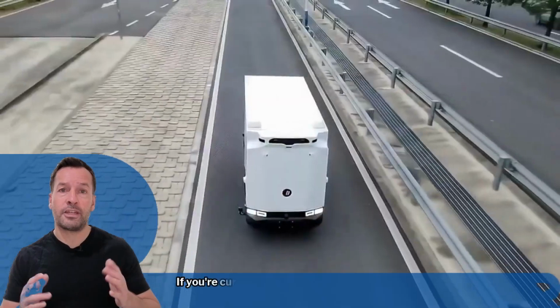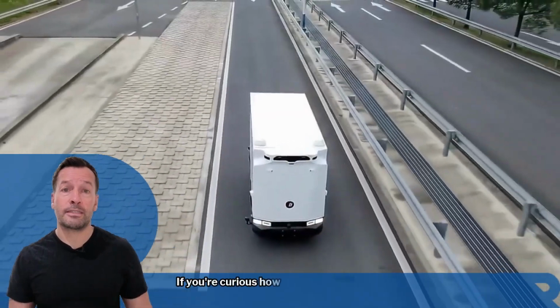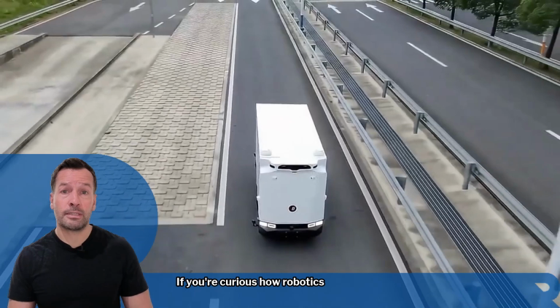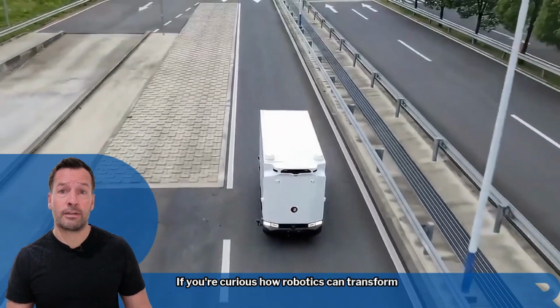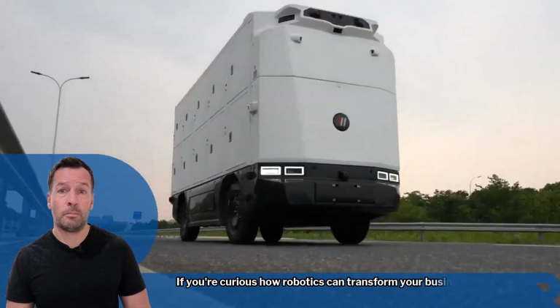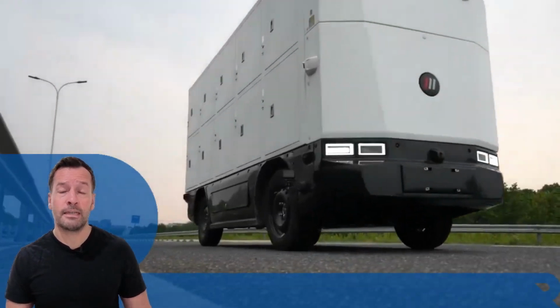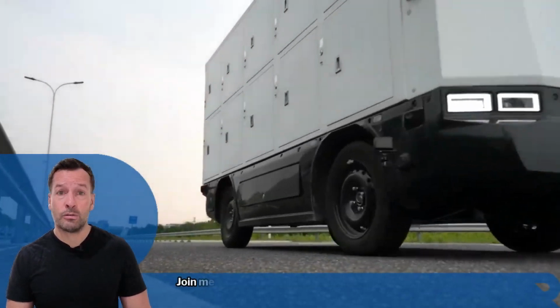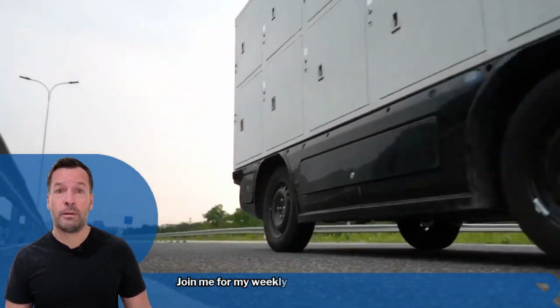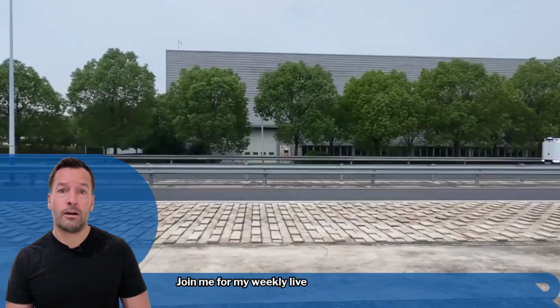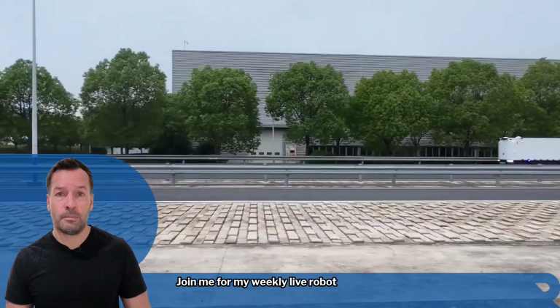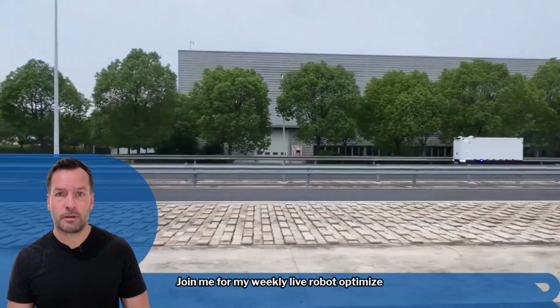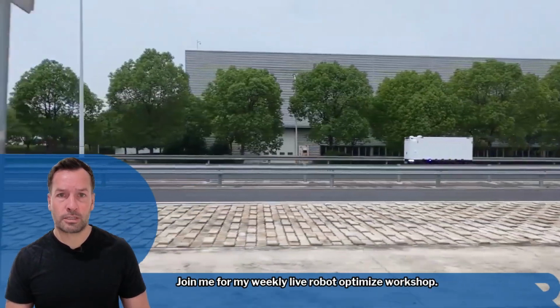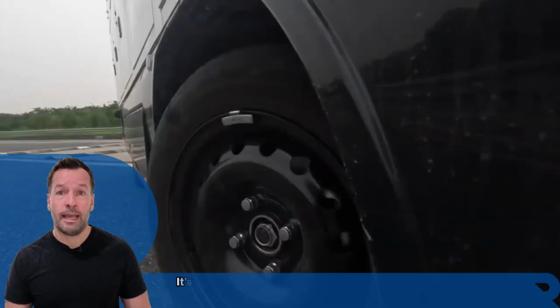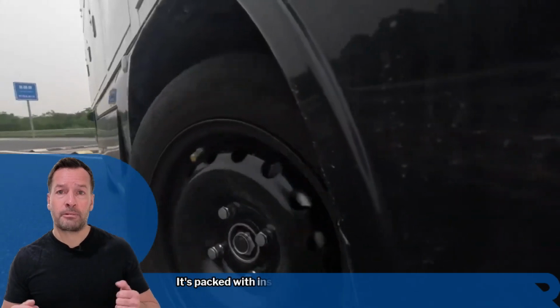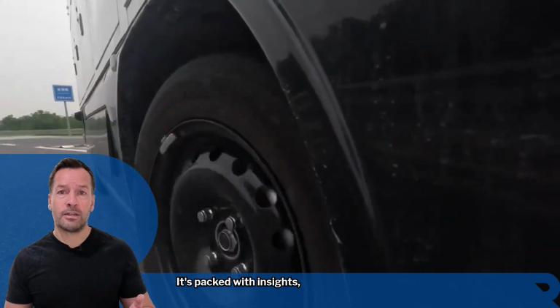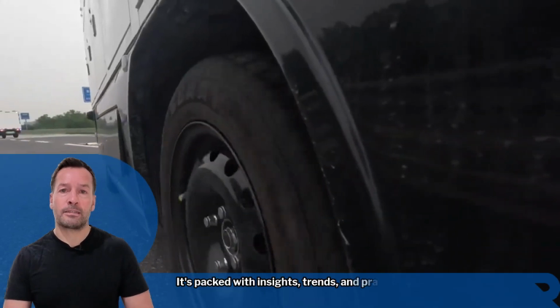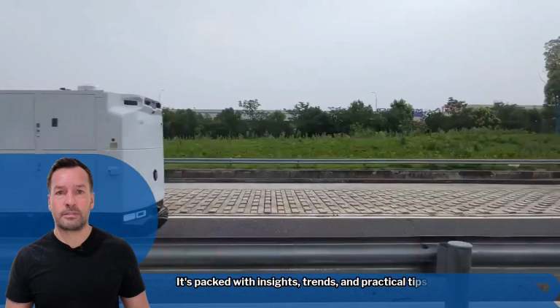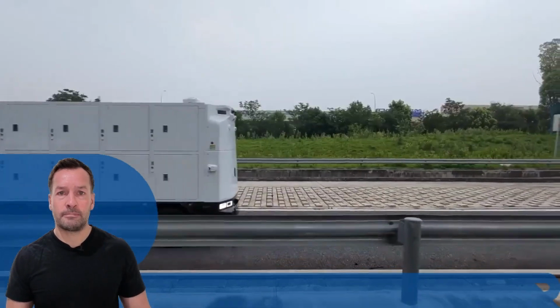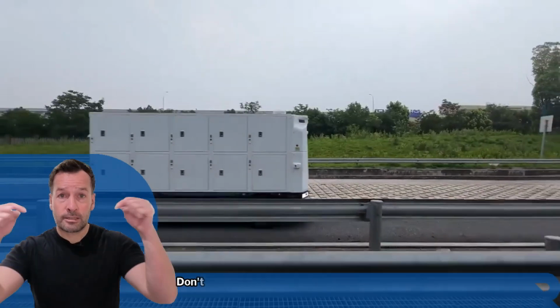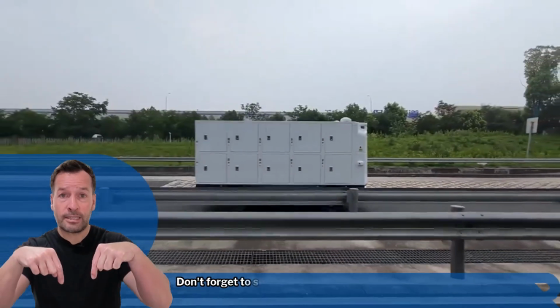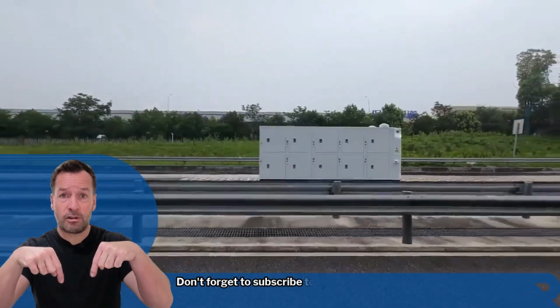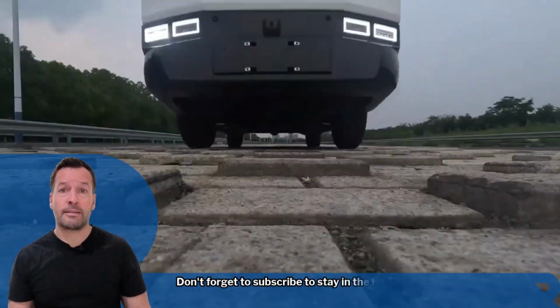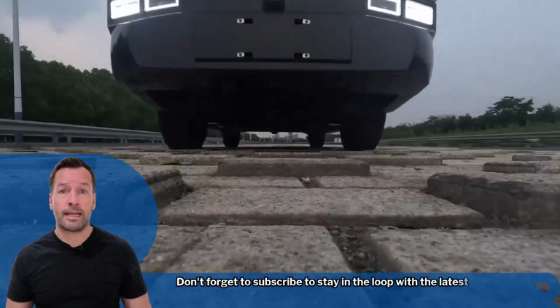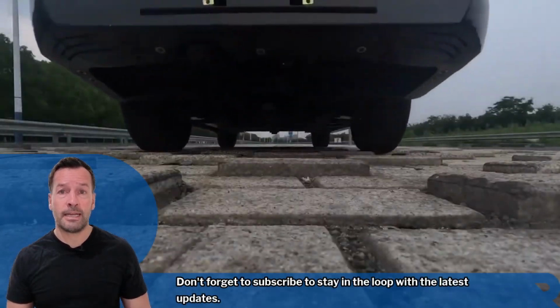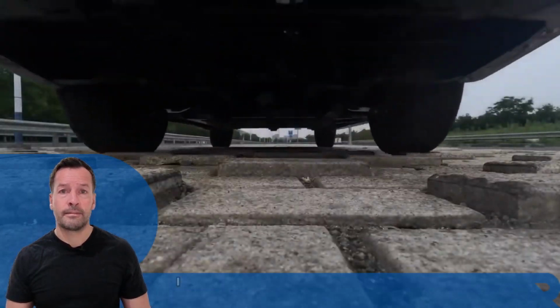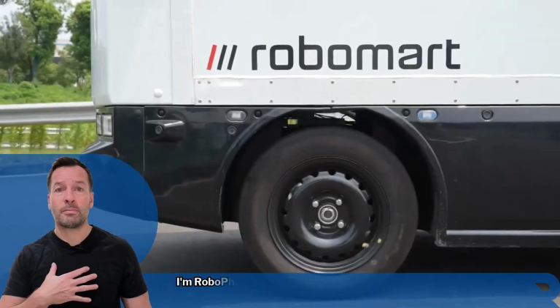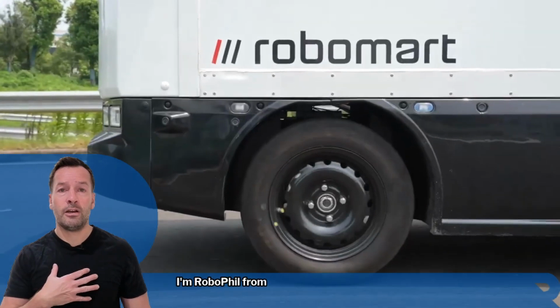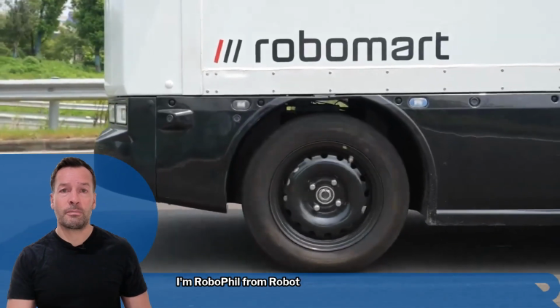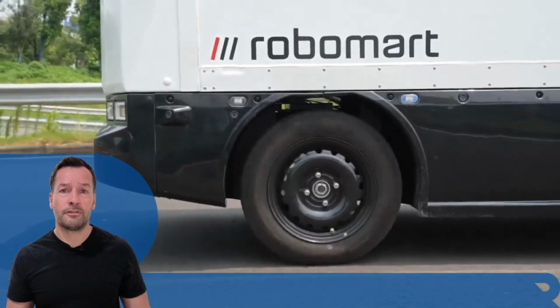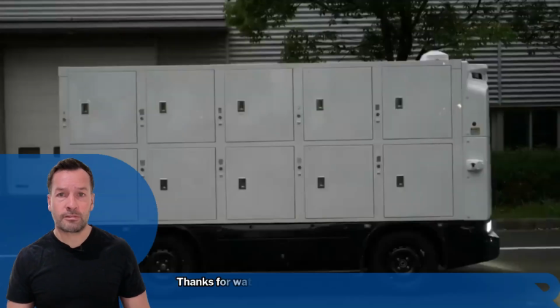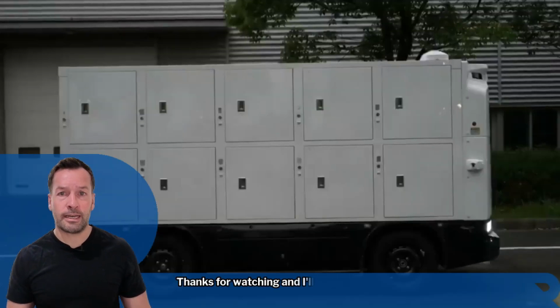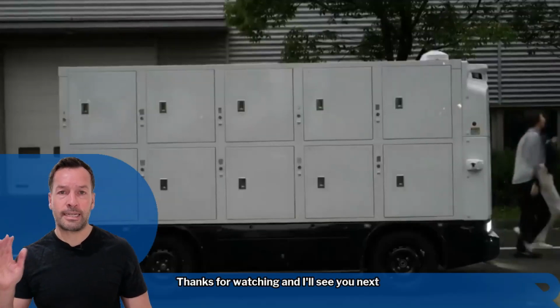And that's your robot news update for today. If you're curious how robotics can transform your business, join me for my weekly live robot optimization workshop — it's packed with insights, trends, and practical tips. Don't forget to subscribe to stay in the loop. I'm Robo Phil from Robot Philosophy. Thanks for watching and I'll see you next time.